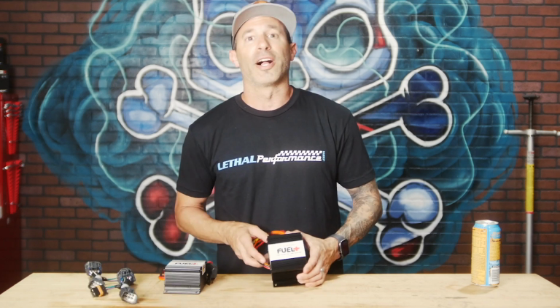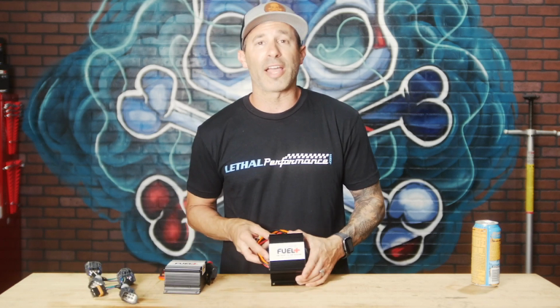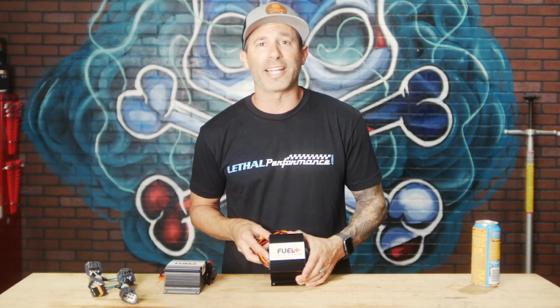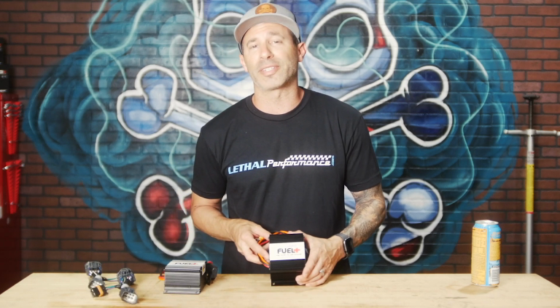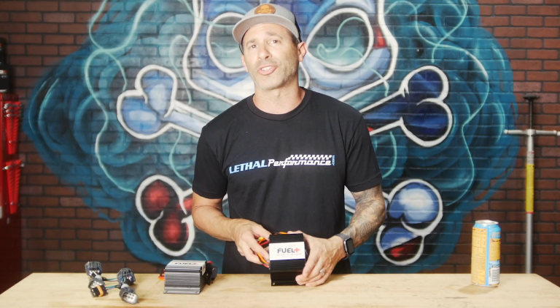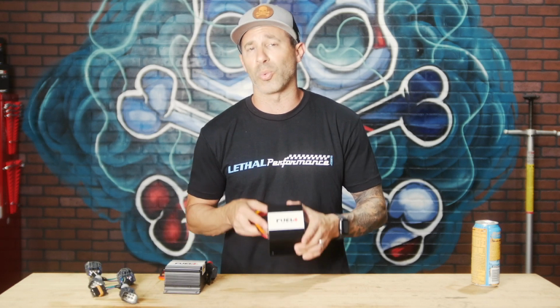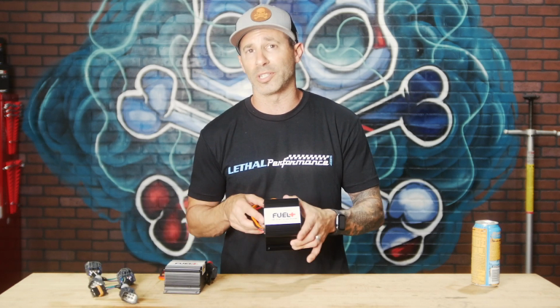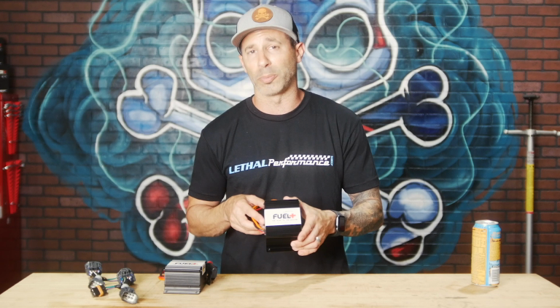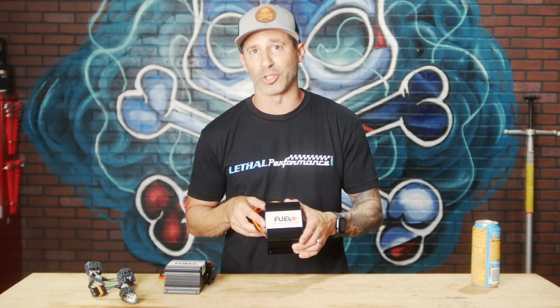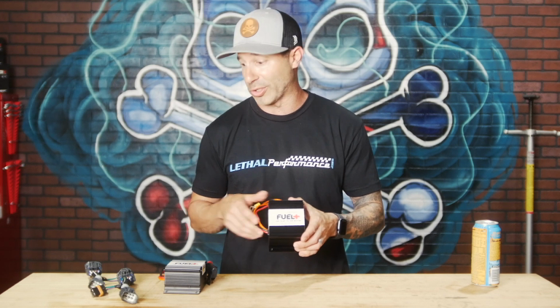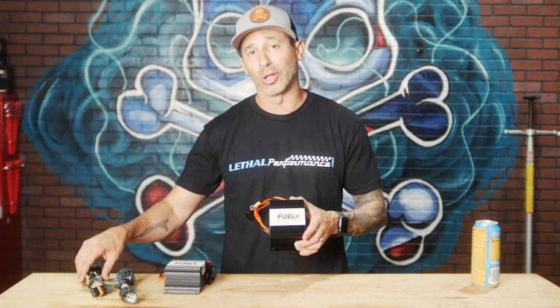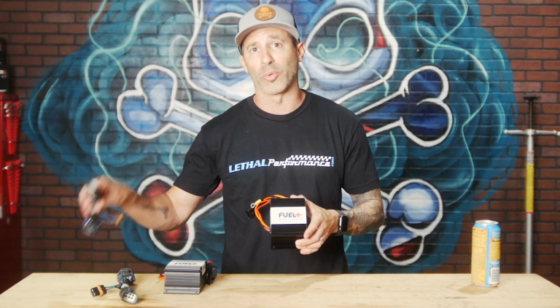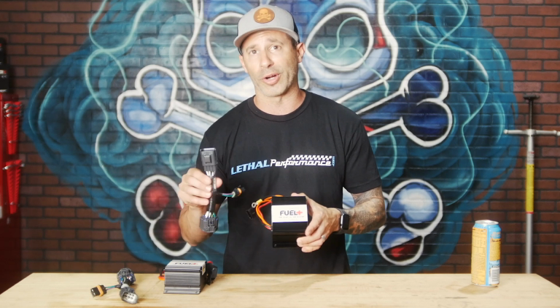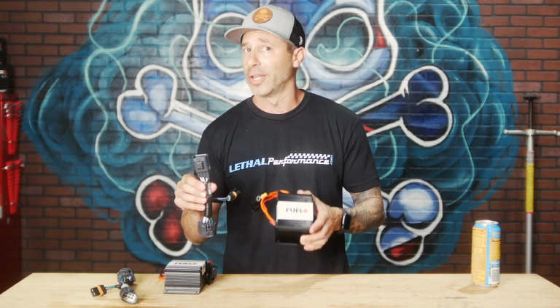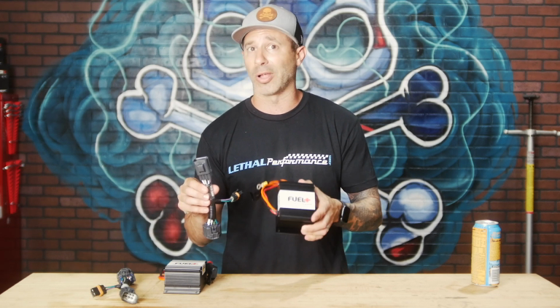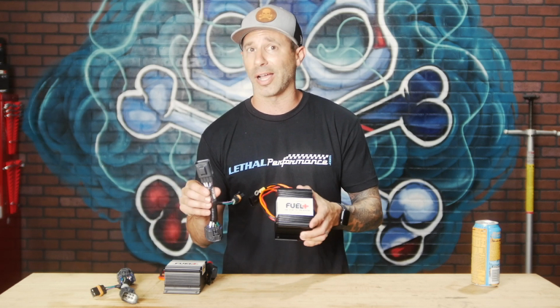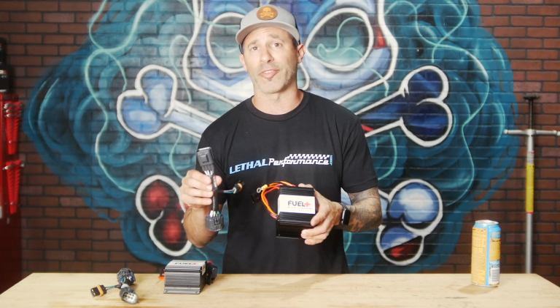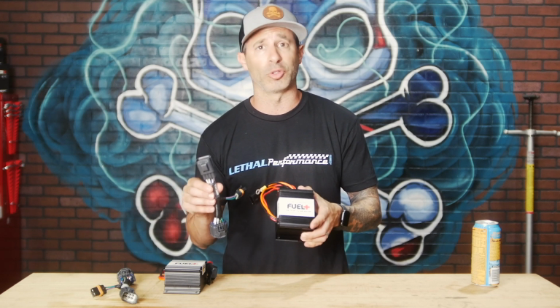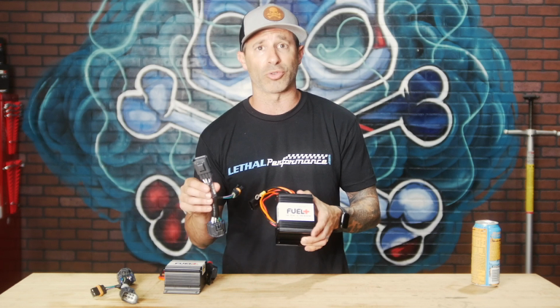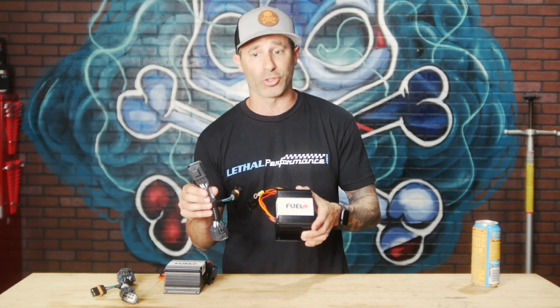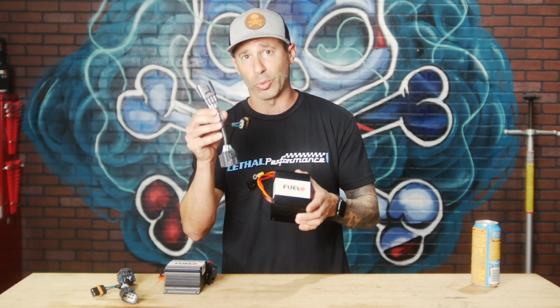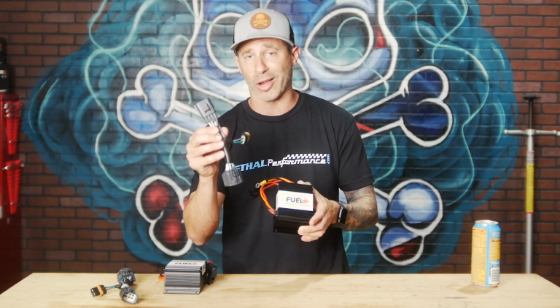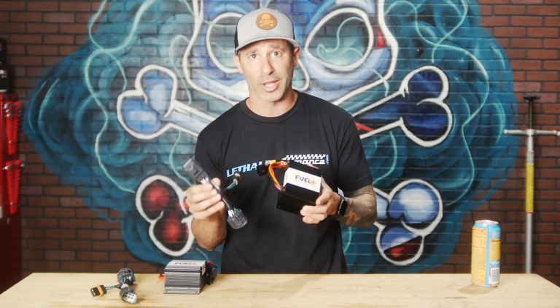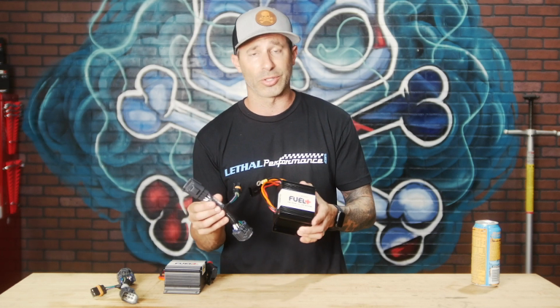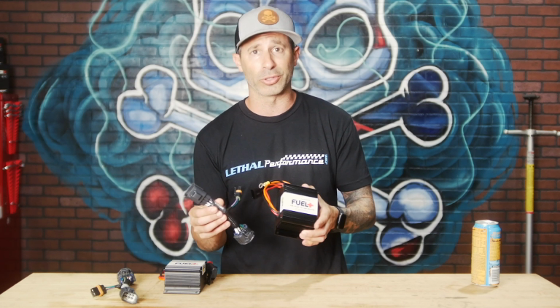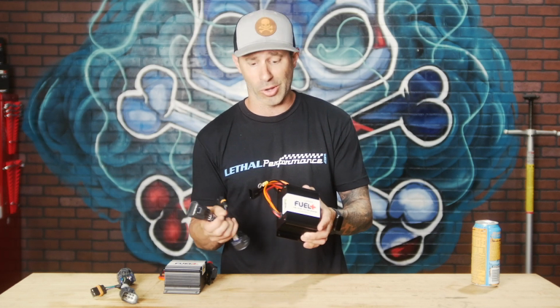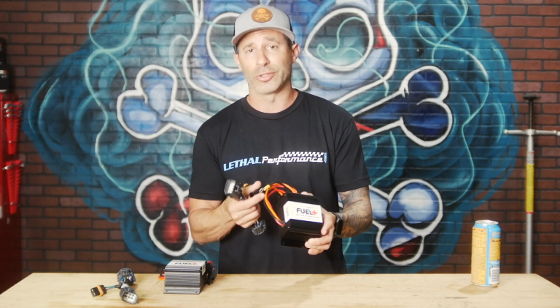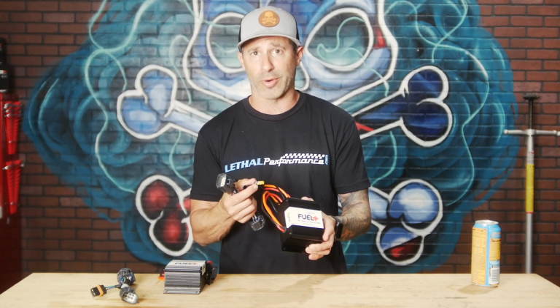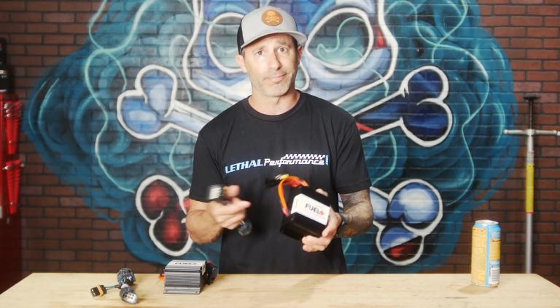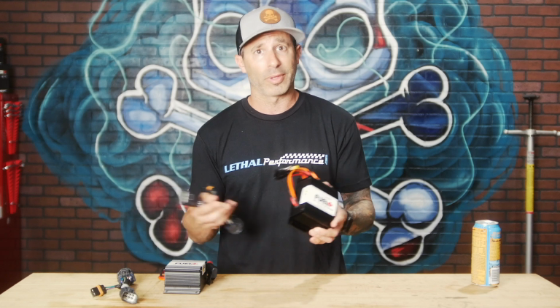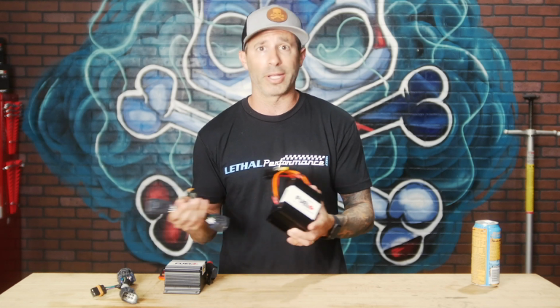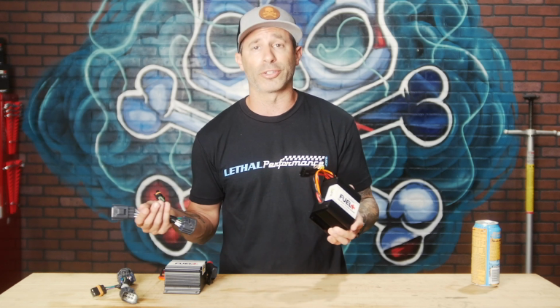The 2011 to 2019 Mustang actually uses one of these fuel pump voltage boosters along with one harness. It's going to plug in line to your factory fuel pump driver module with this Y harness. So simple to install — just ground it, put it in, and you're done.